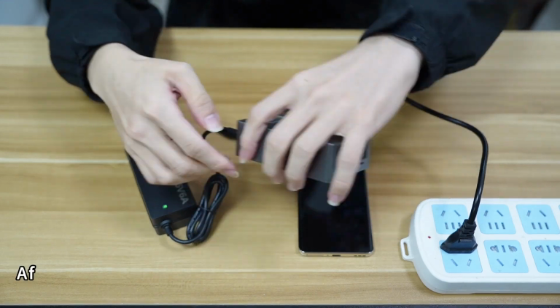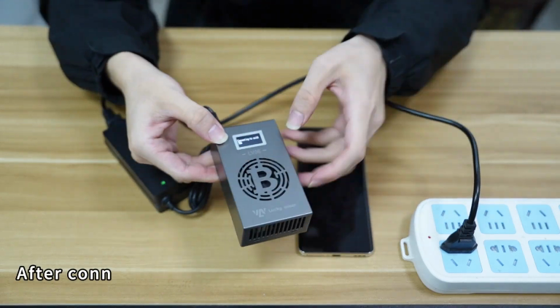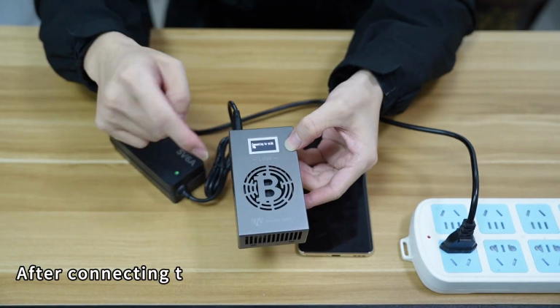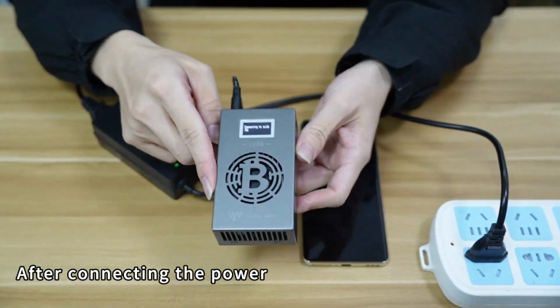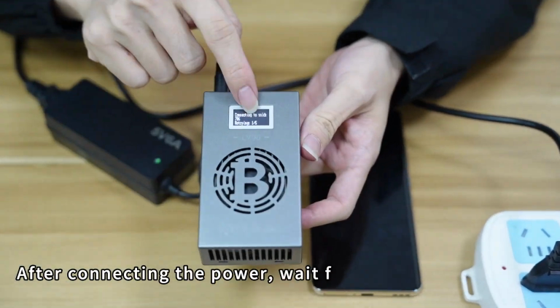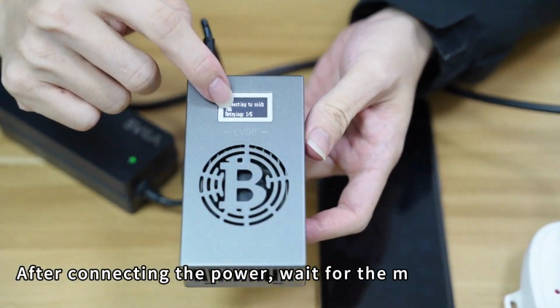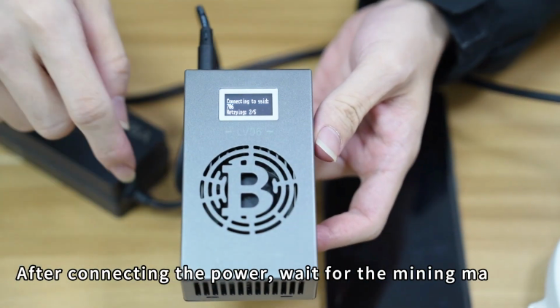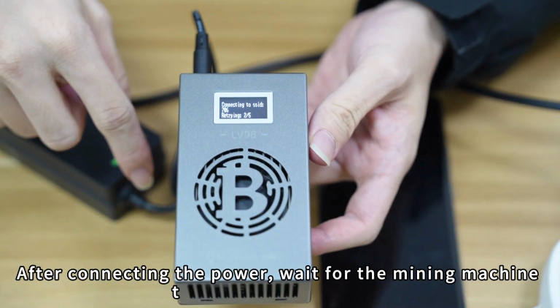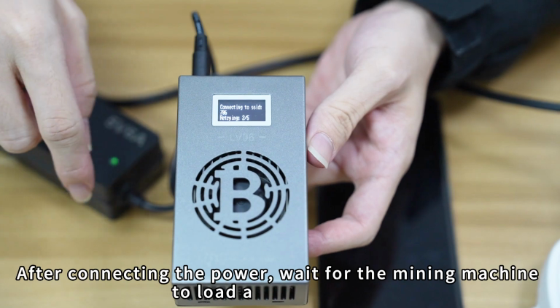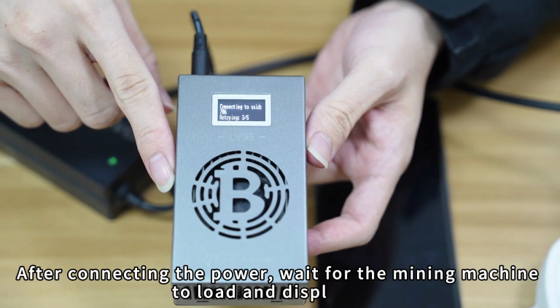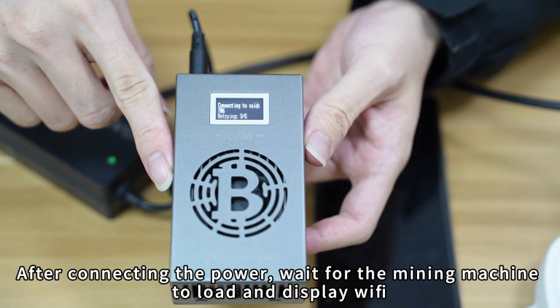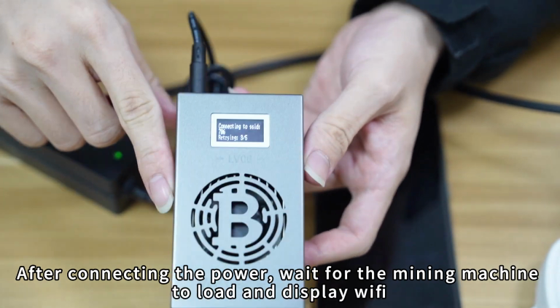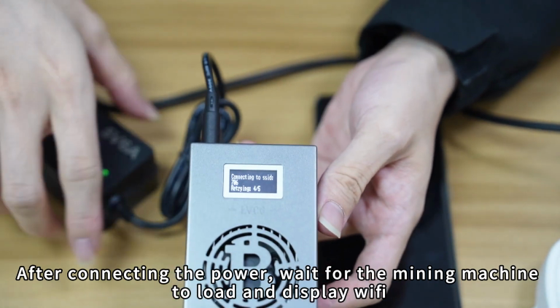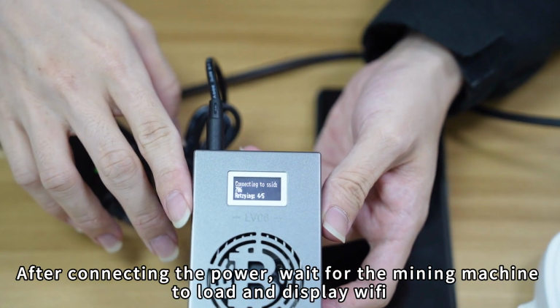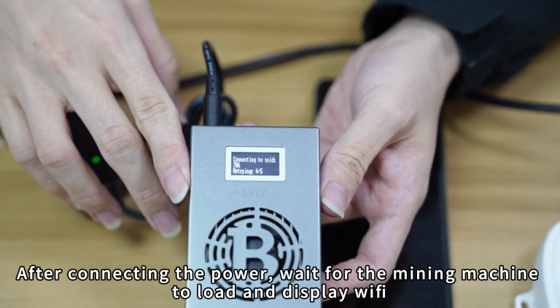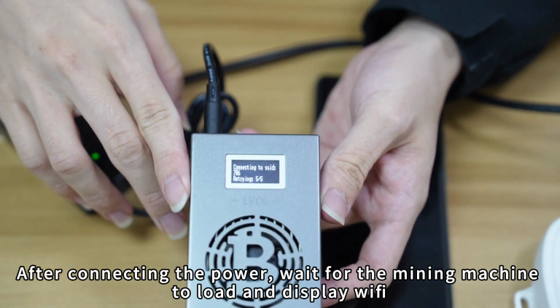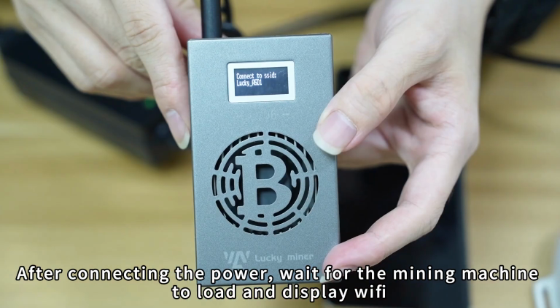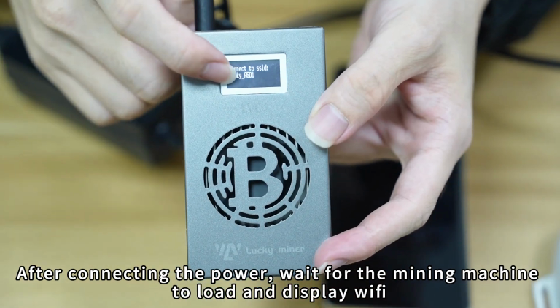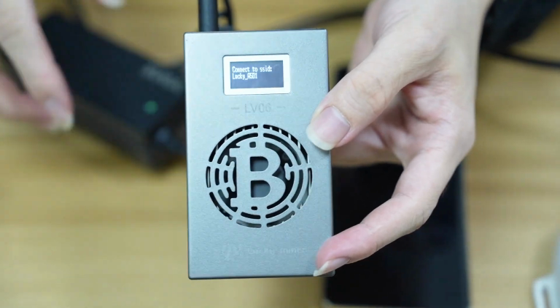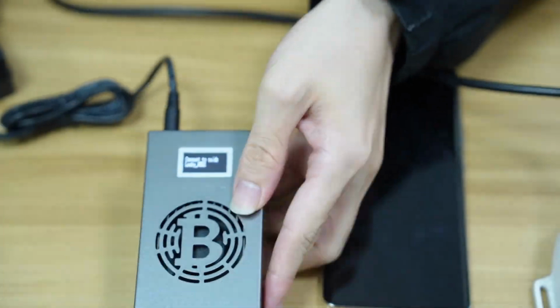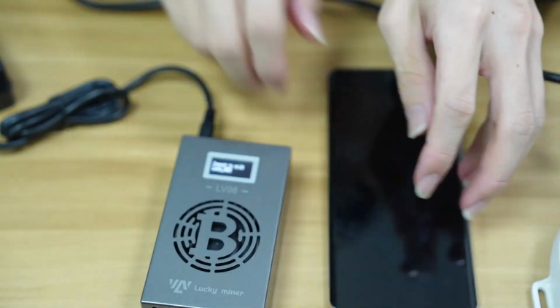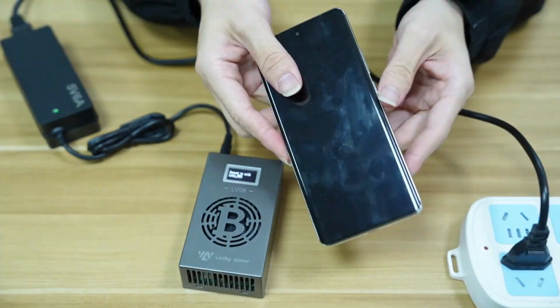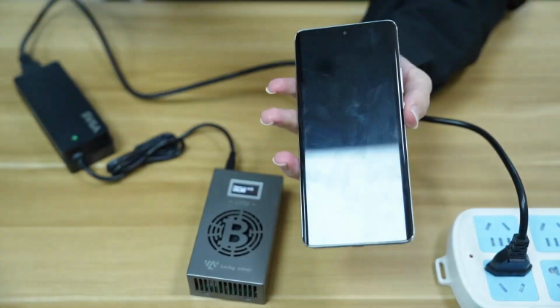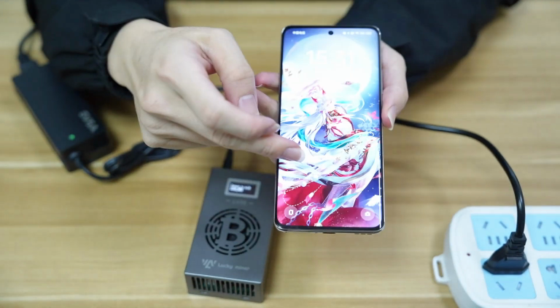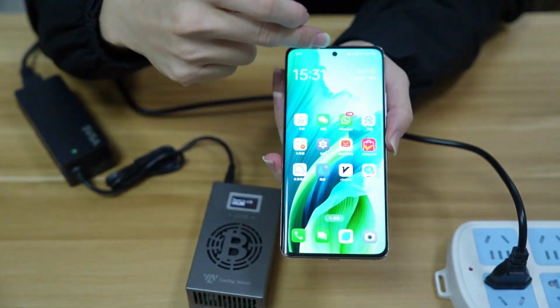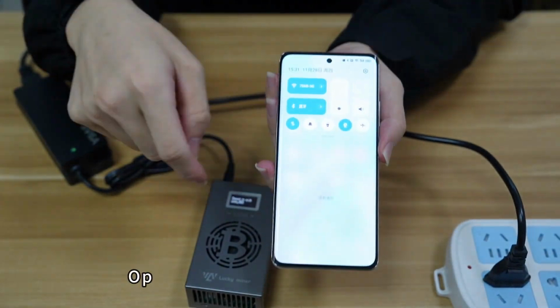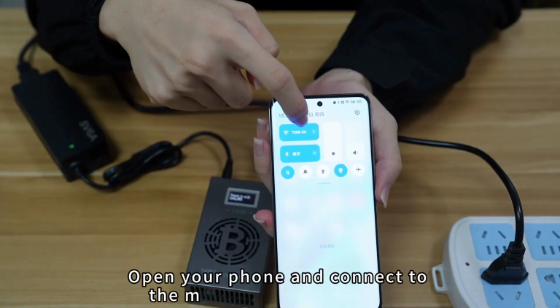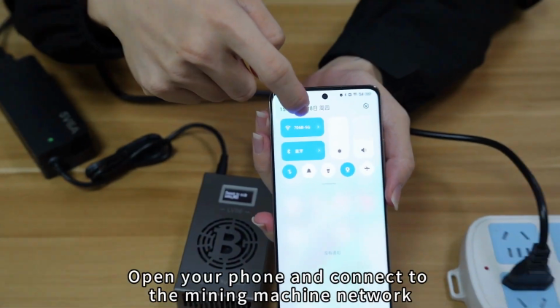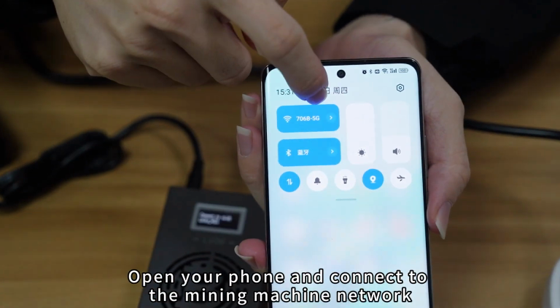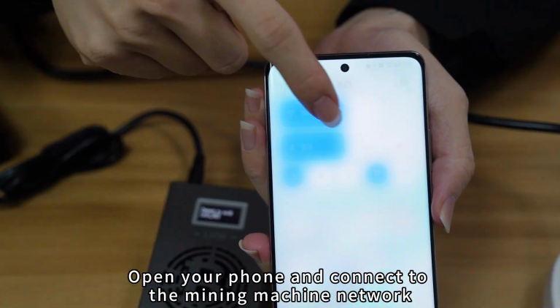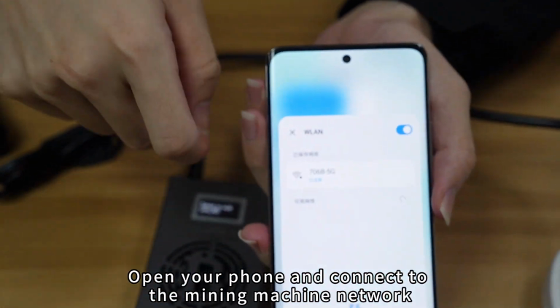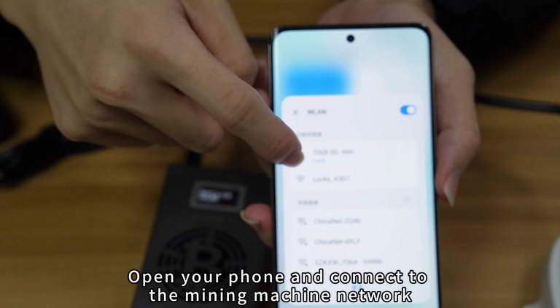After connecting the power, wait for the mining machine to load and display Wi-Fi. Then open your phone and connect to the mining machine network.